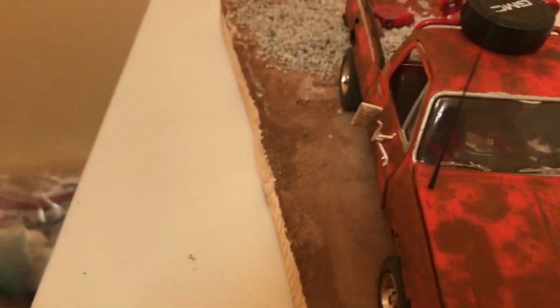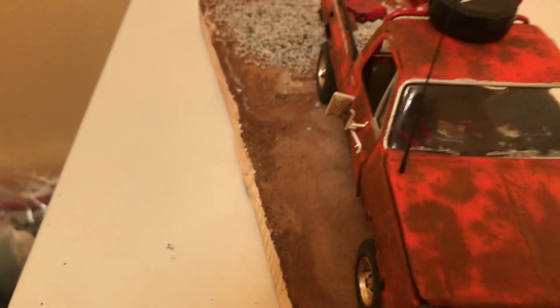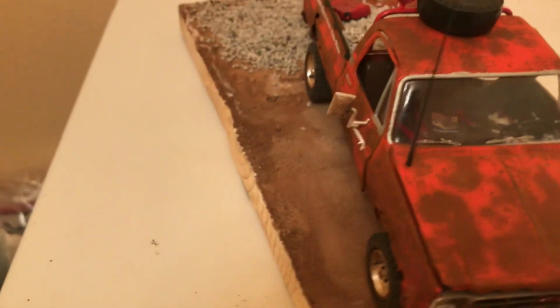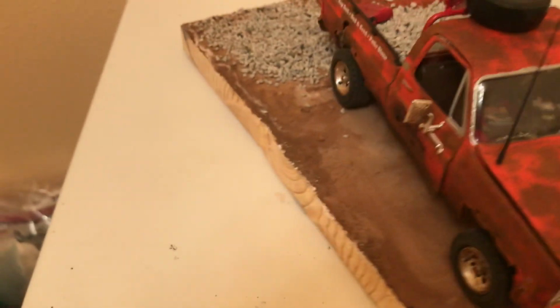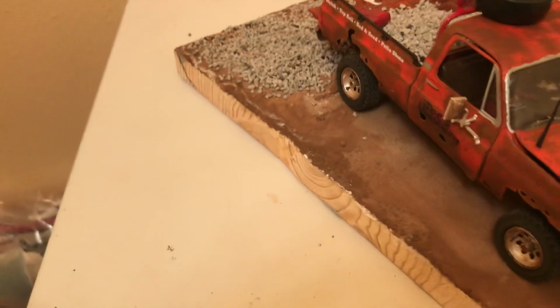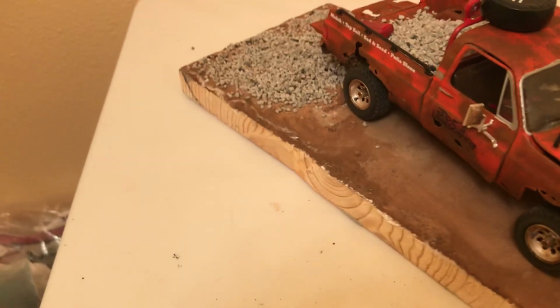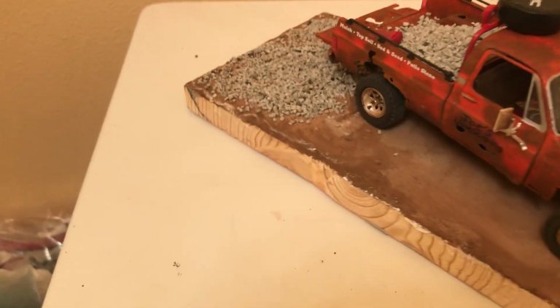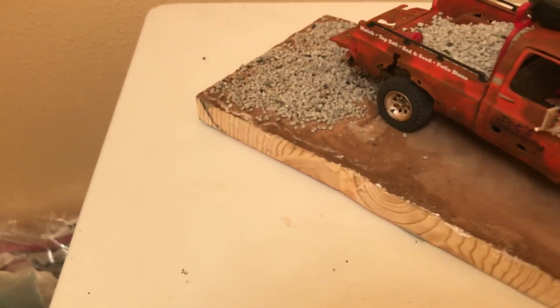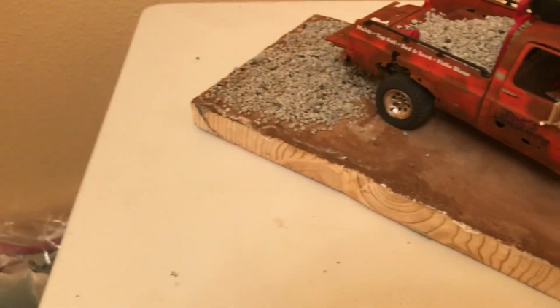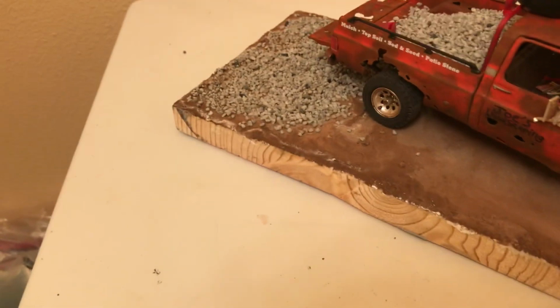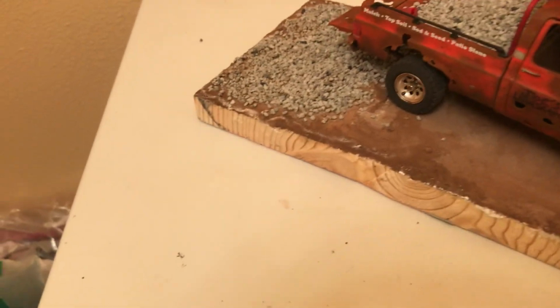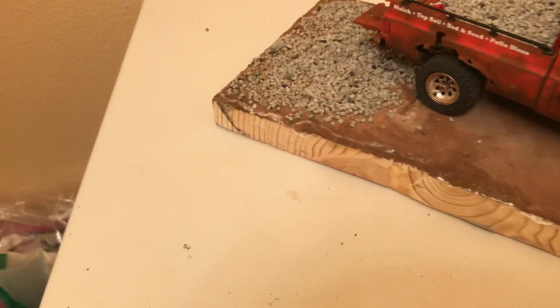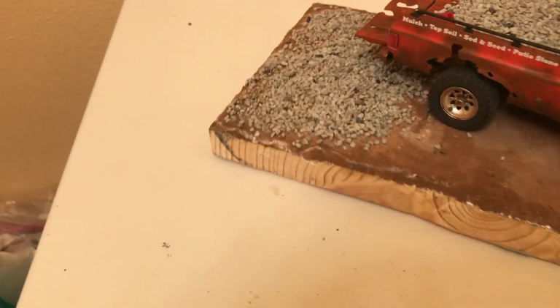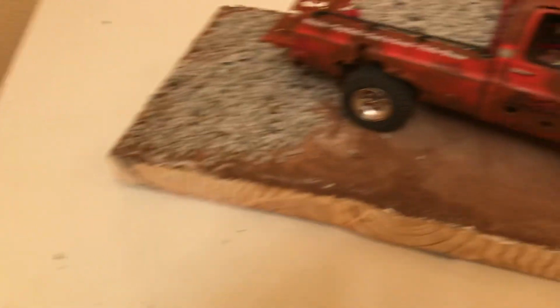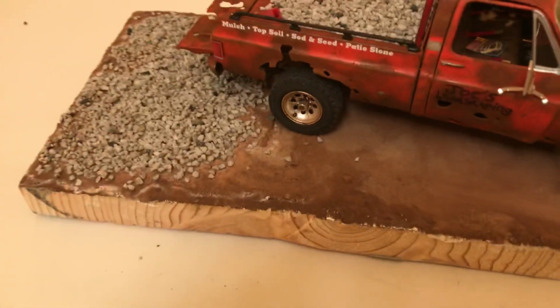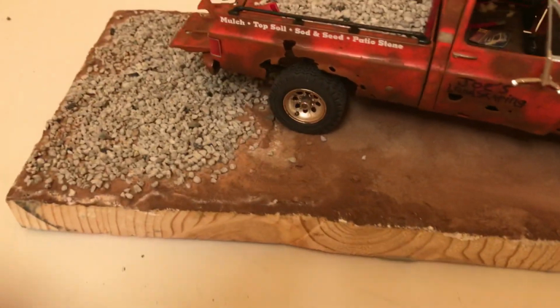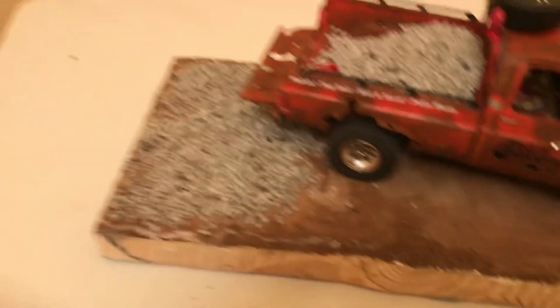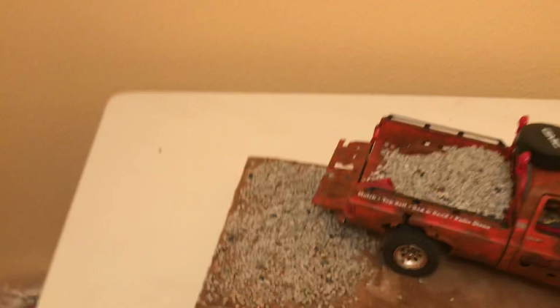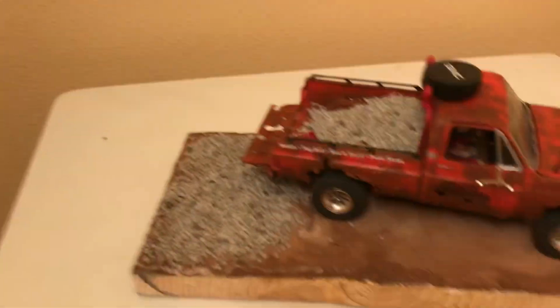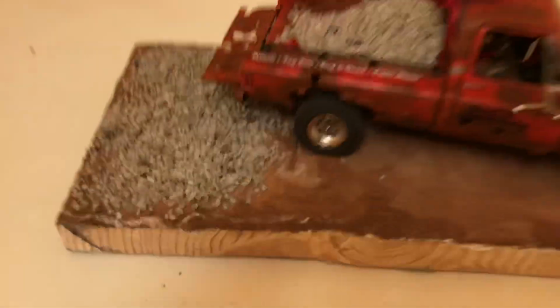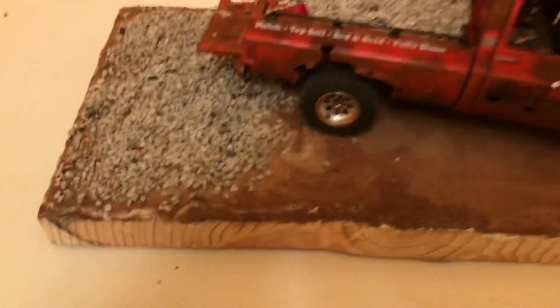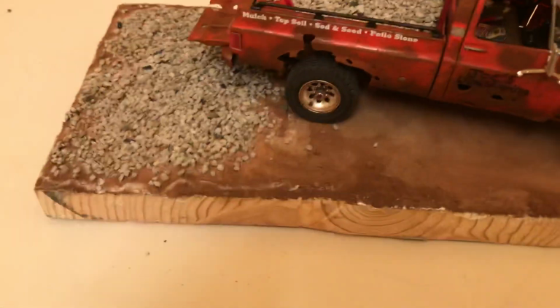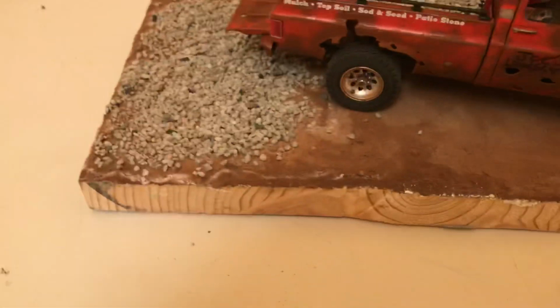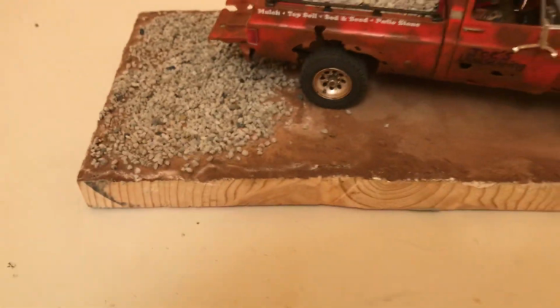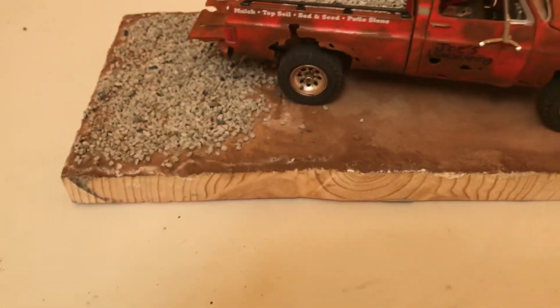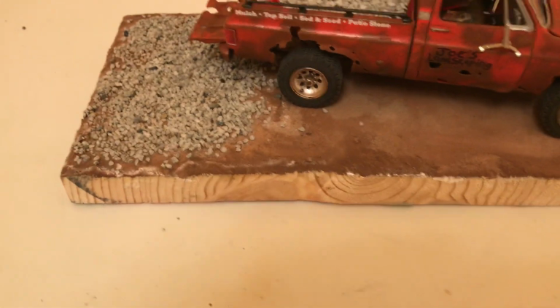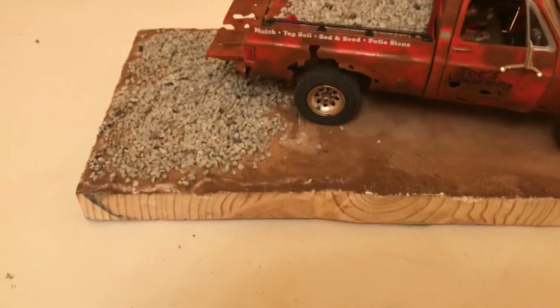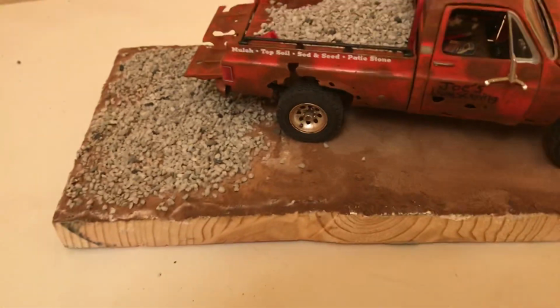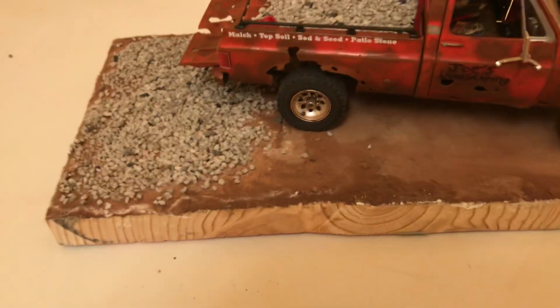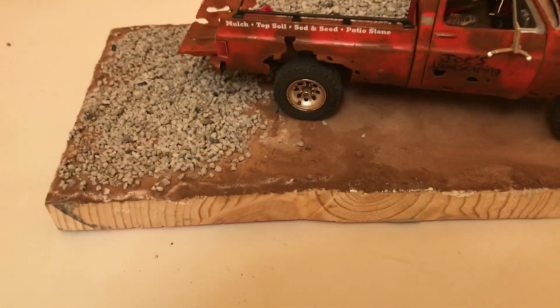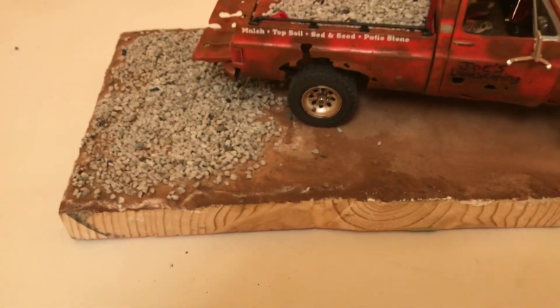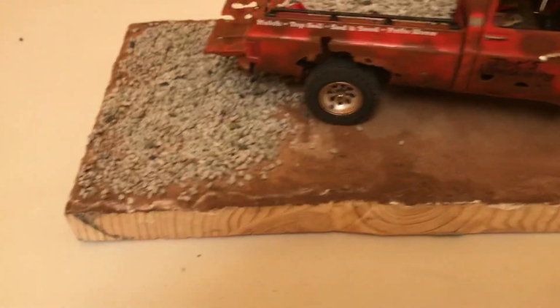On the base — it's like they're starting off pouring a gravel driveway or whatever.